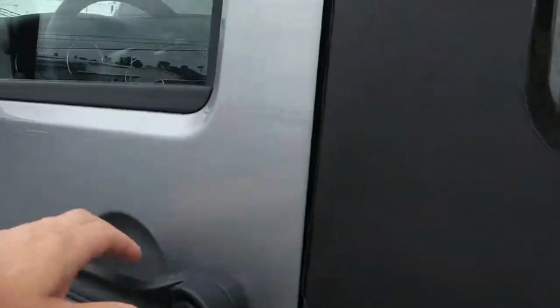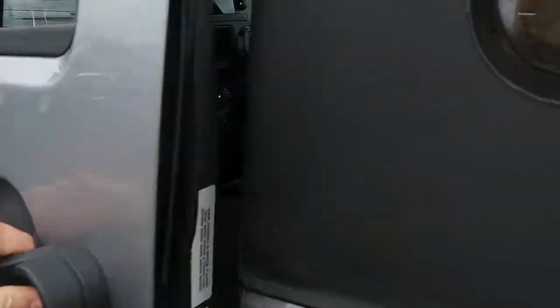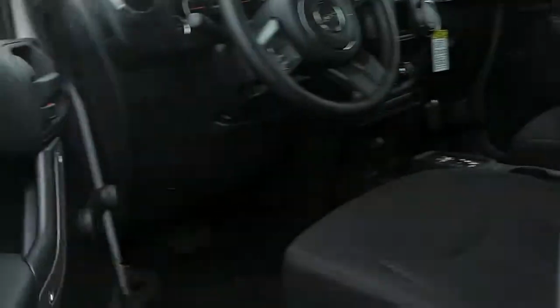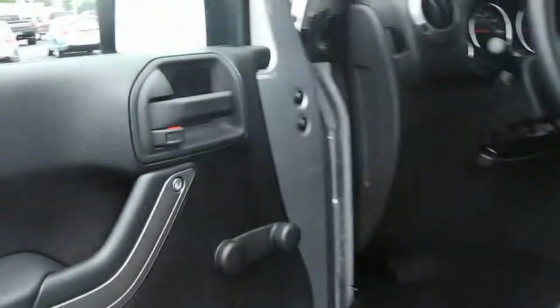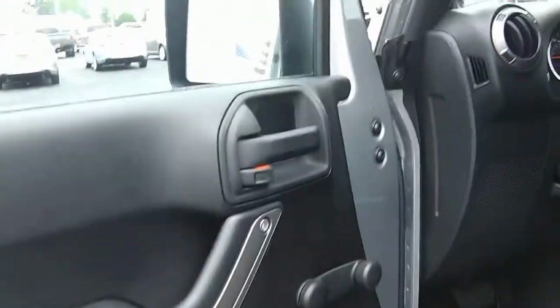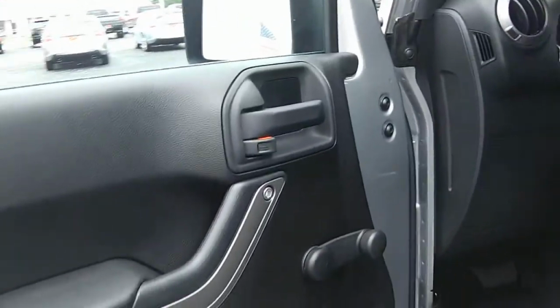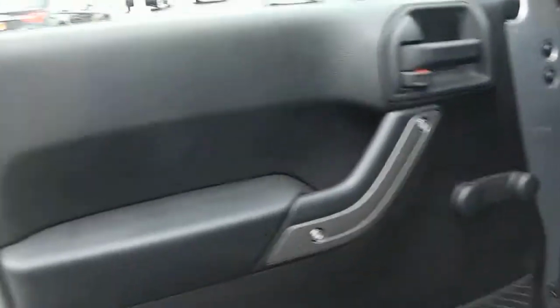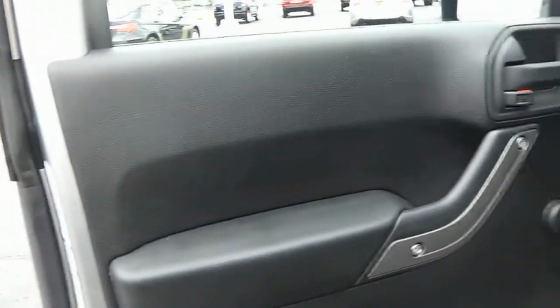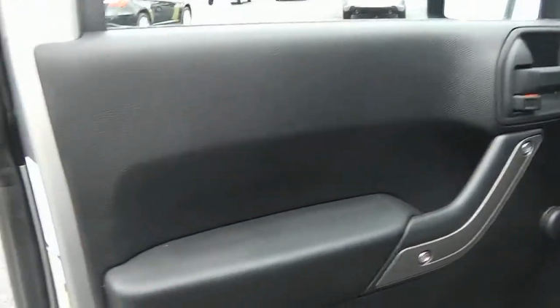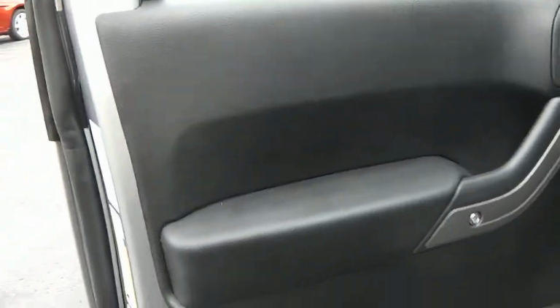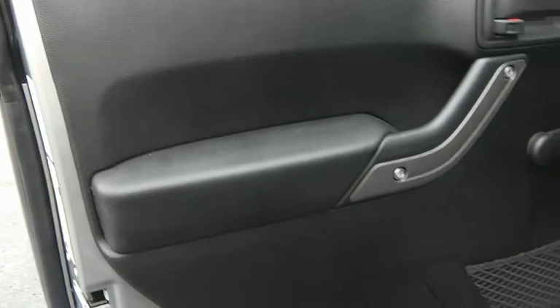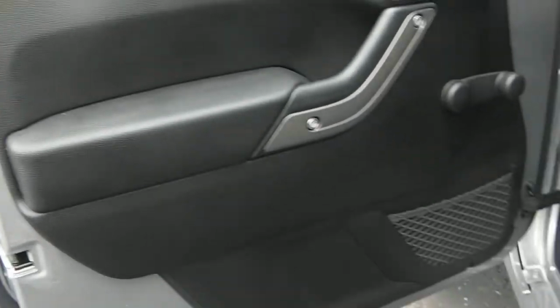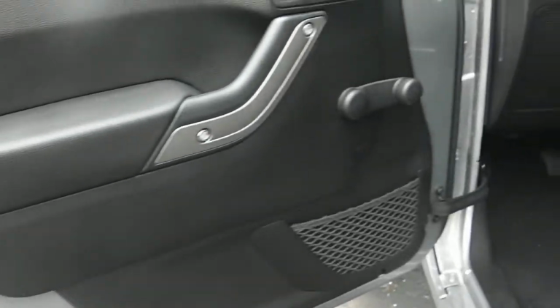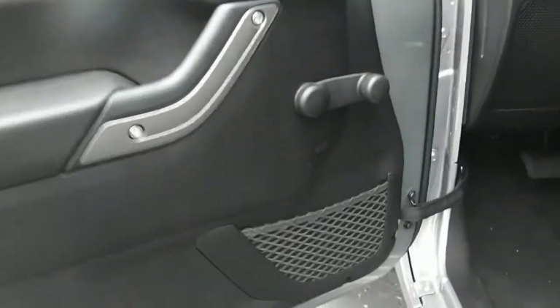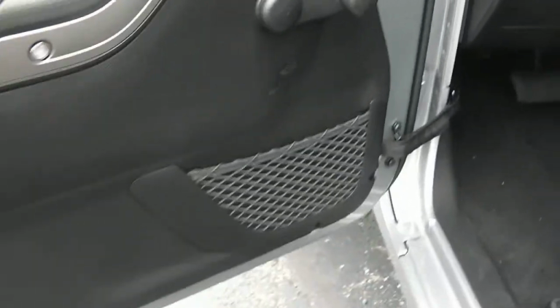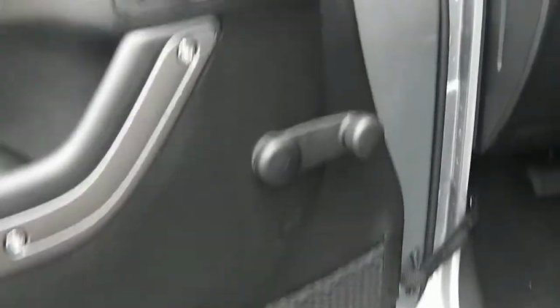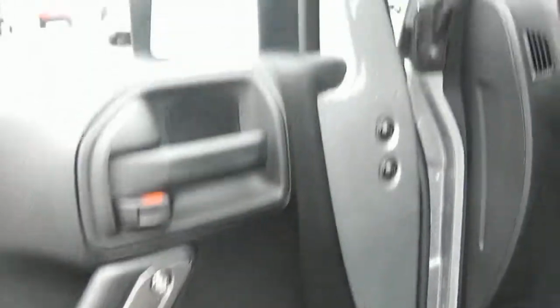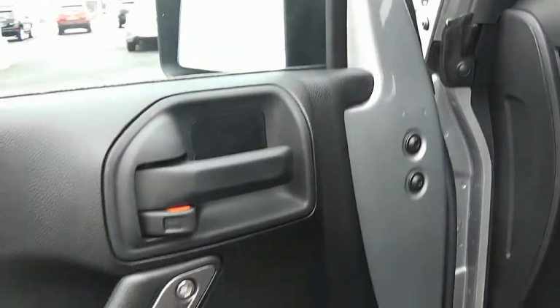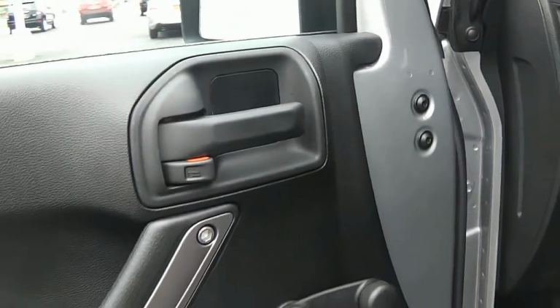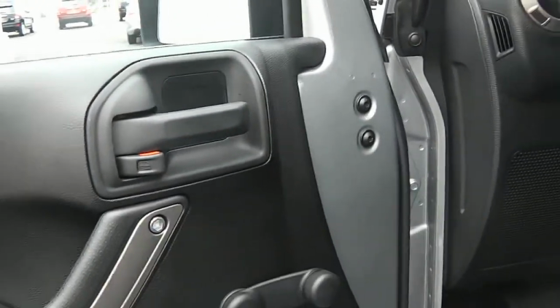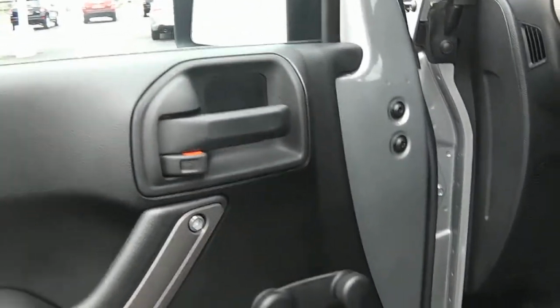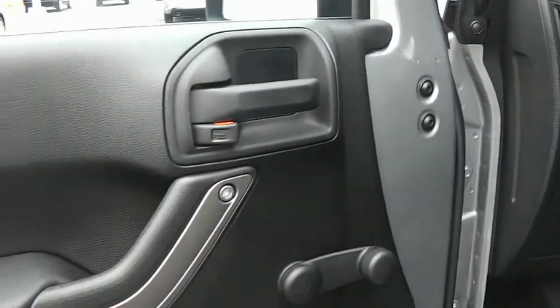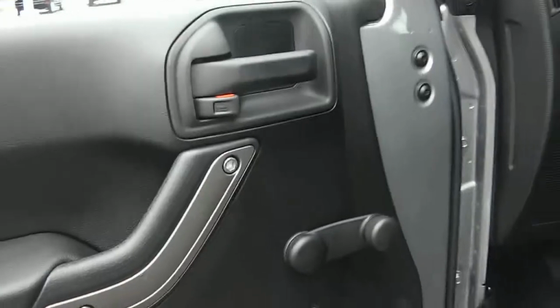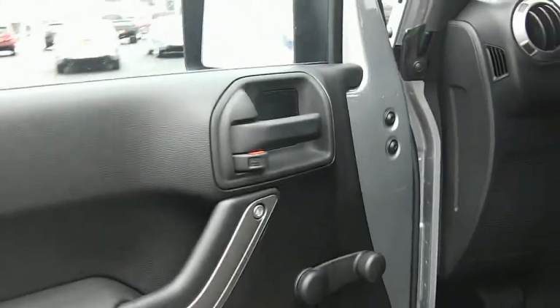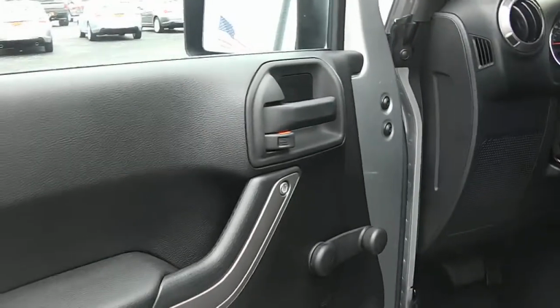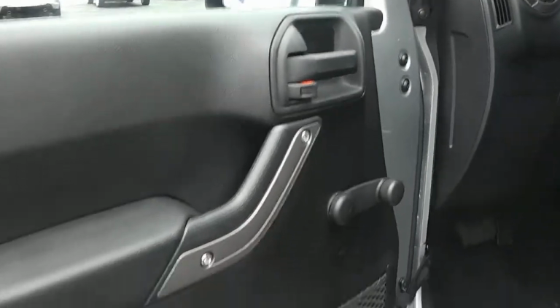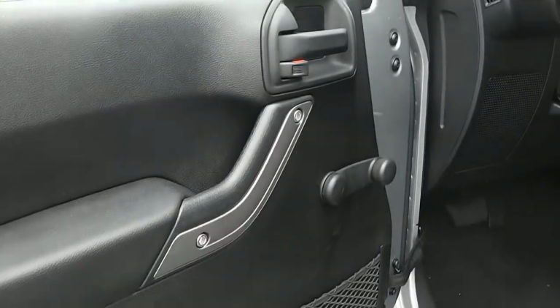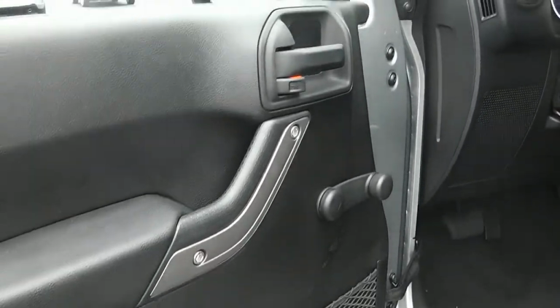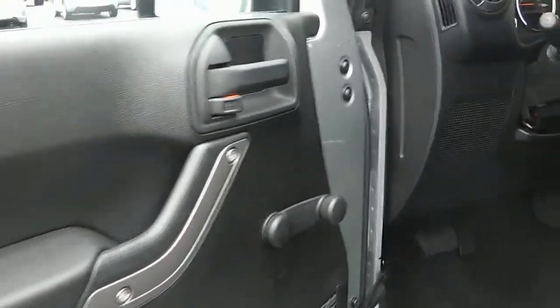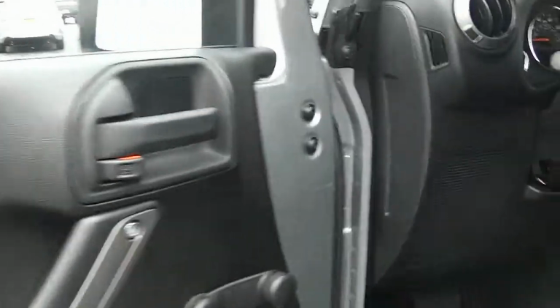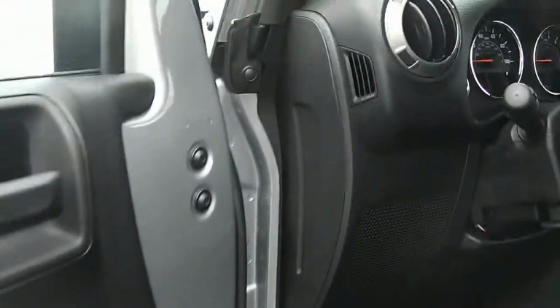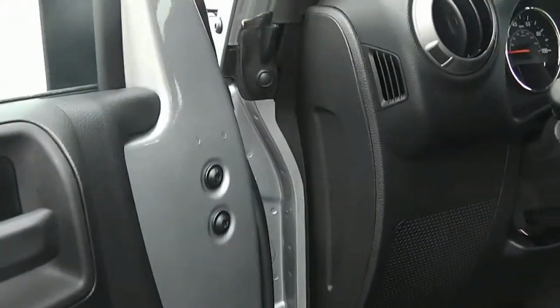Moving inside, here's a nice look at the door — got a little bit of storage right there. This Jeep has manual windows and manual locks, which are kind of fun. It's a Jeep thing.